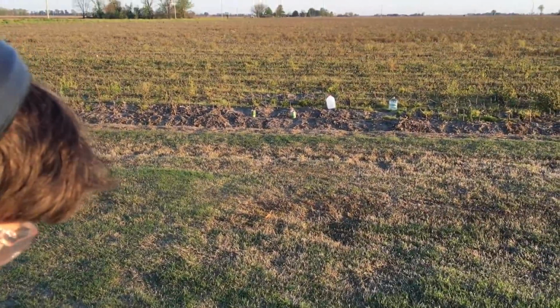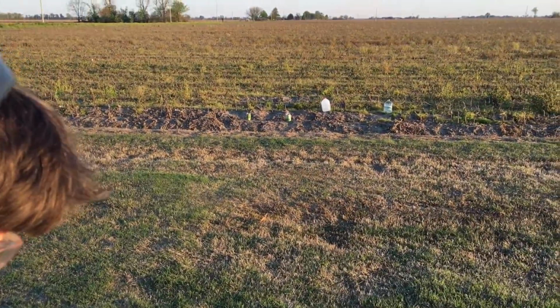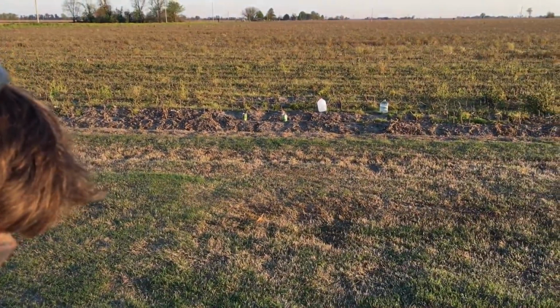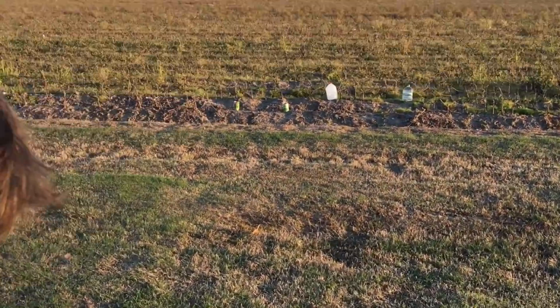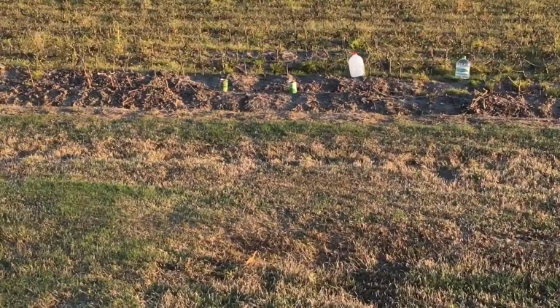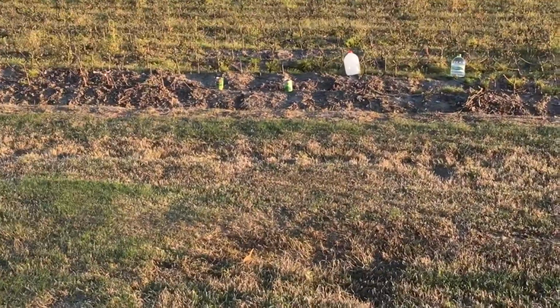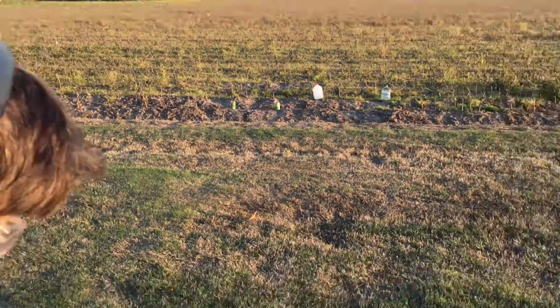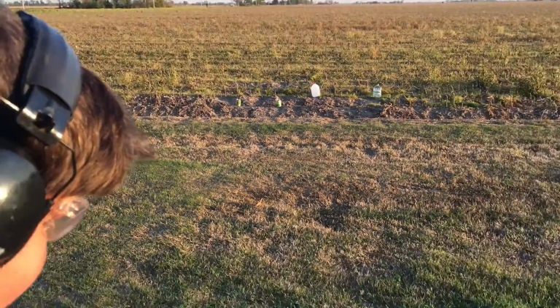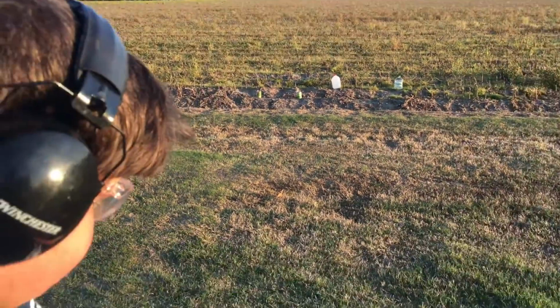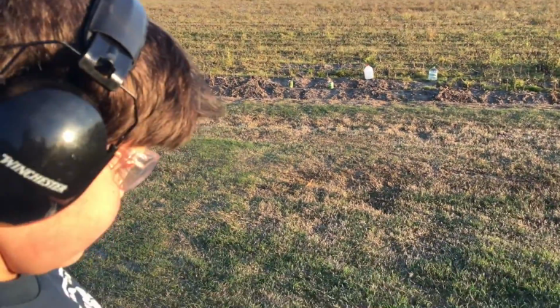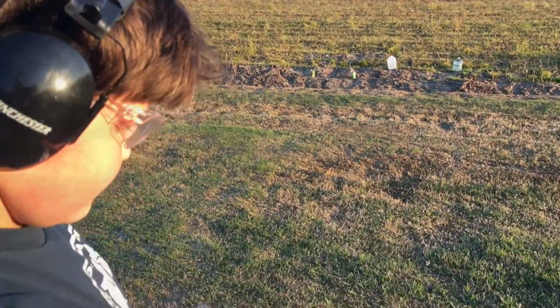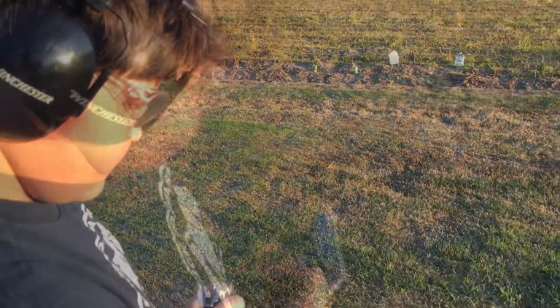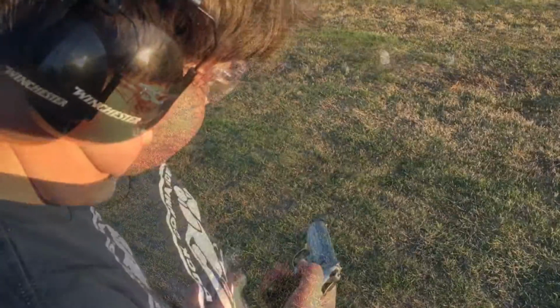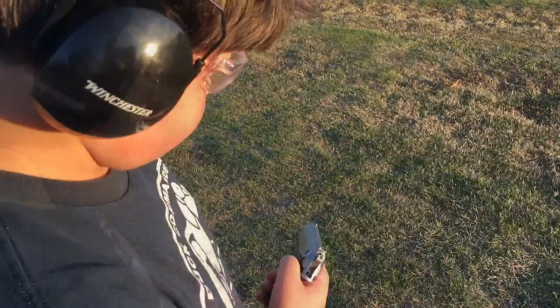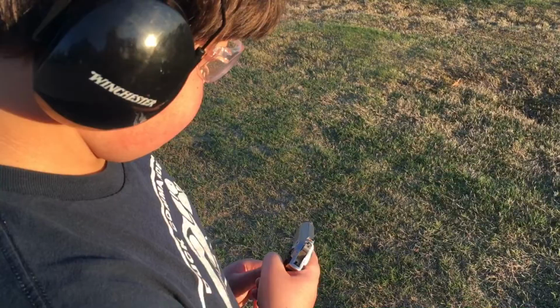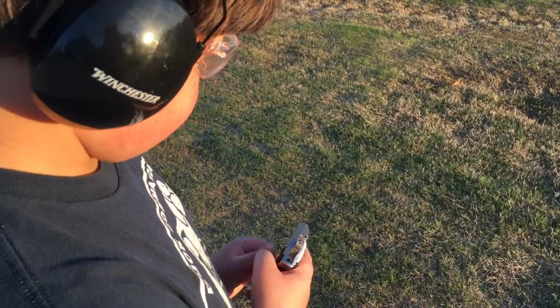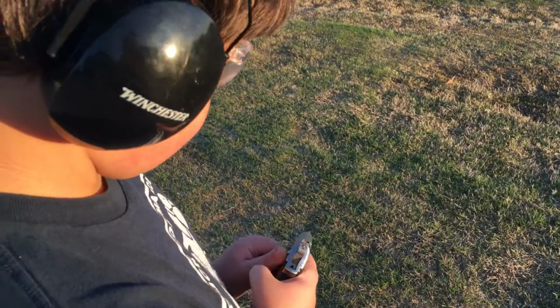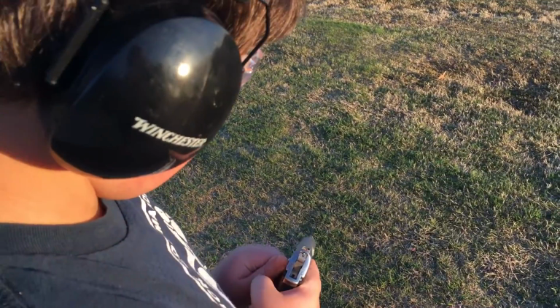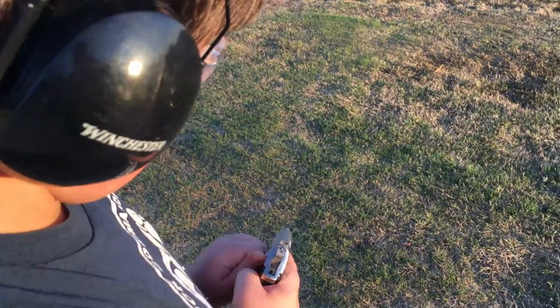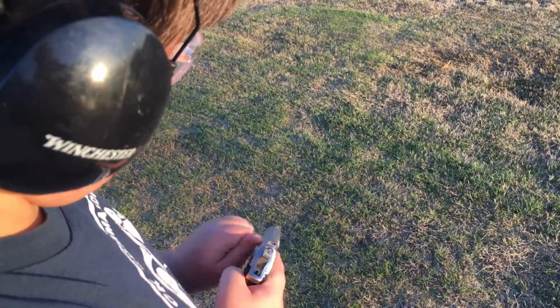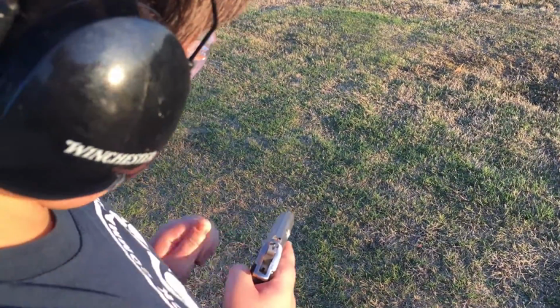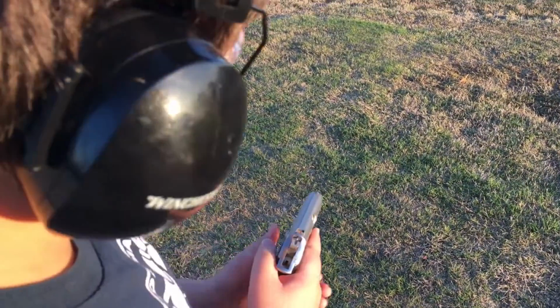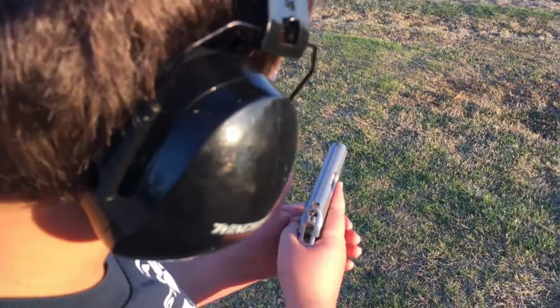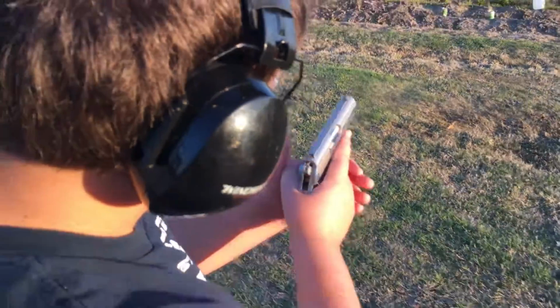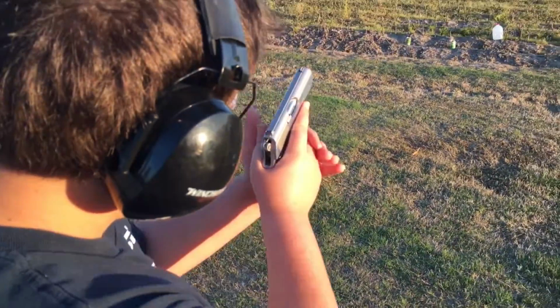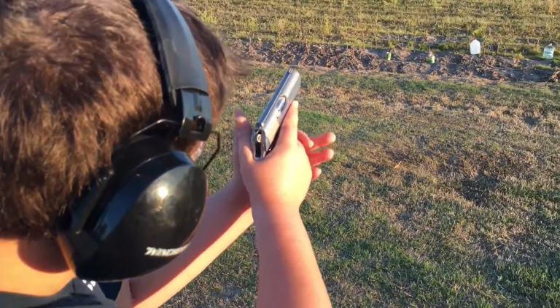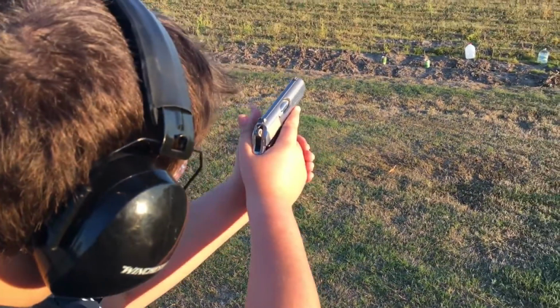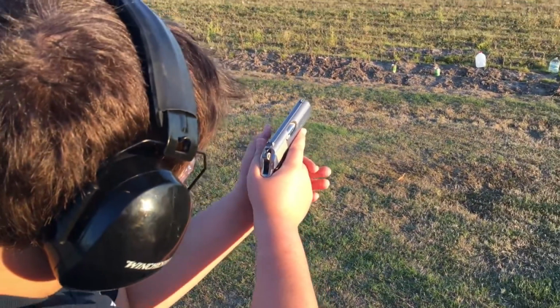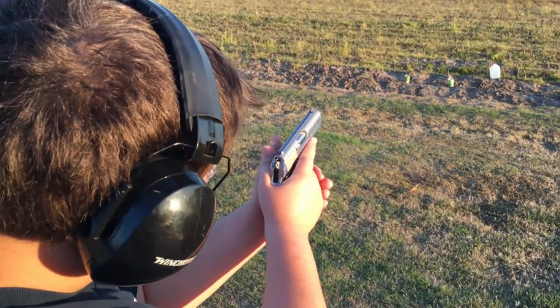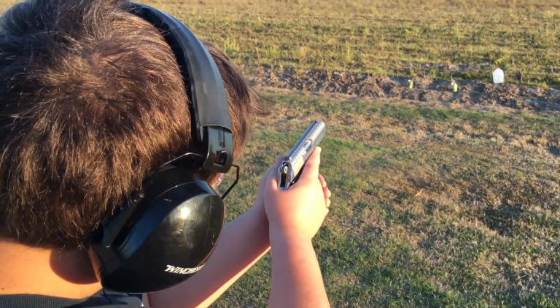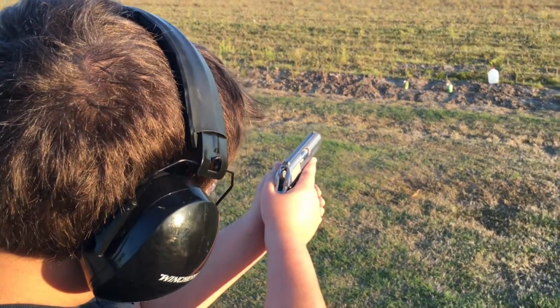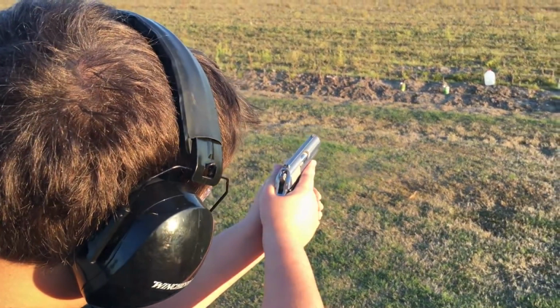I'm gonna shoot this milk jug. I'll film this in slow motion, I think it'll be pretty slick. Keep it in a safe direction. Put the safety off — okay, it's on fire. Hang on a minute now, I'm gonna put it in slow motion. Hold on.